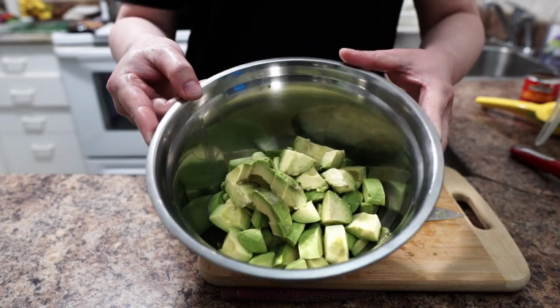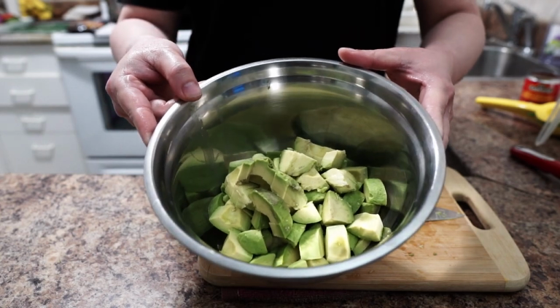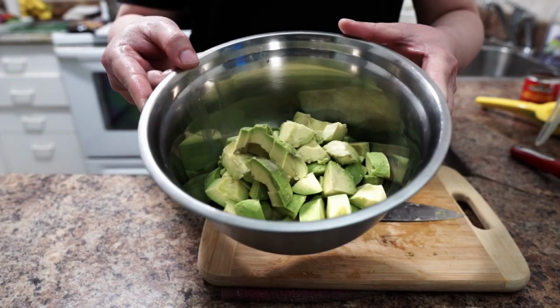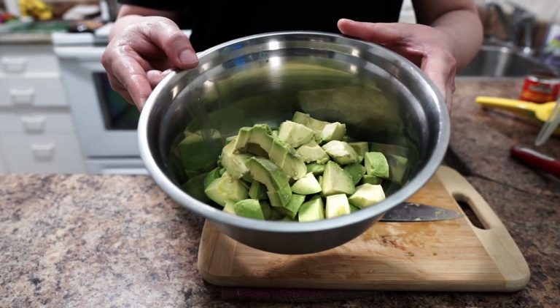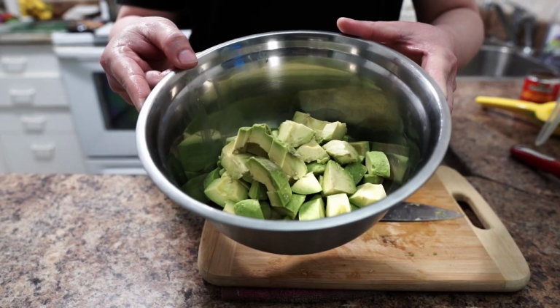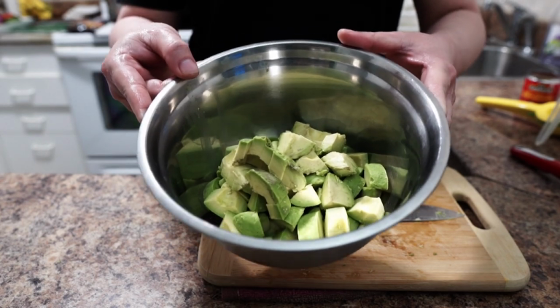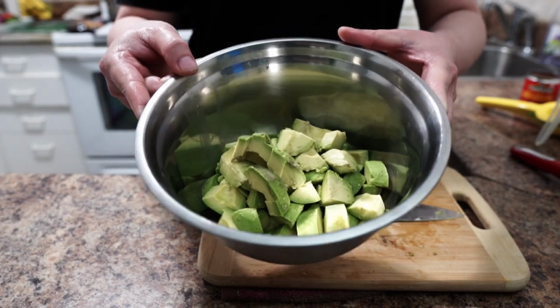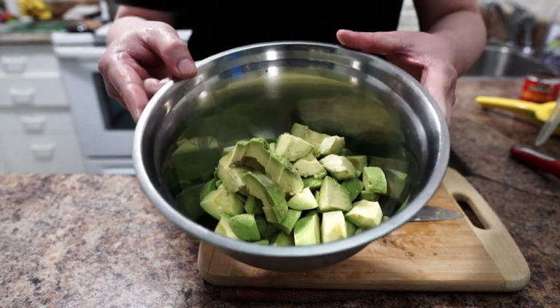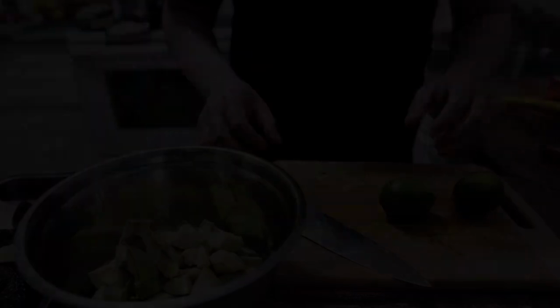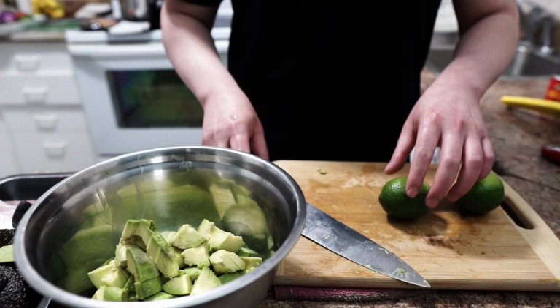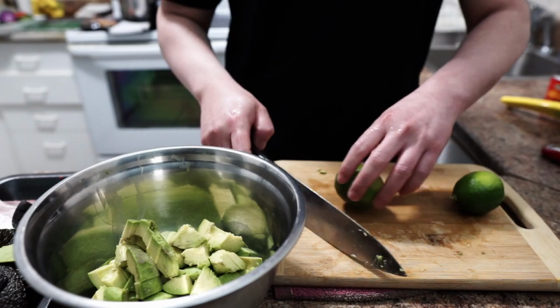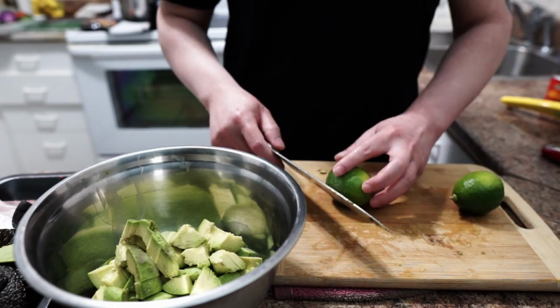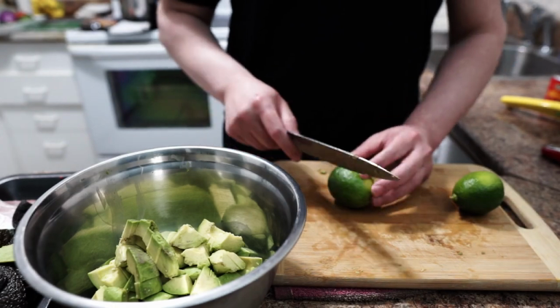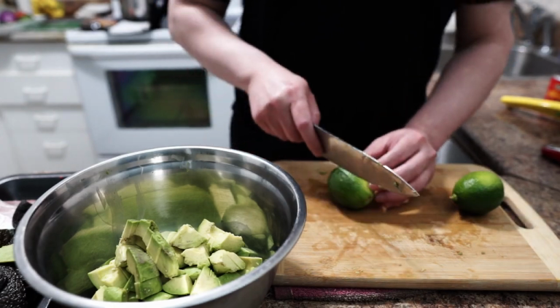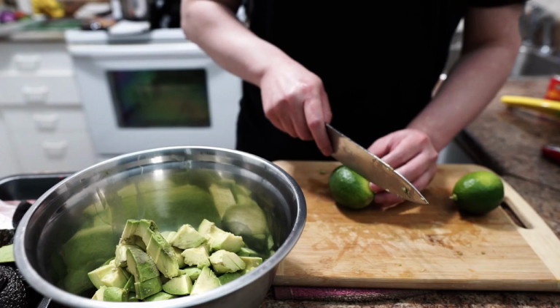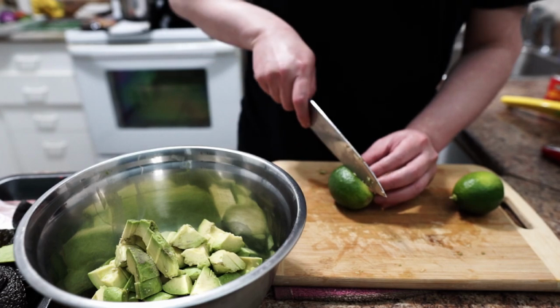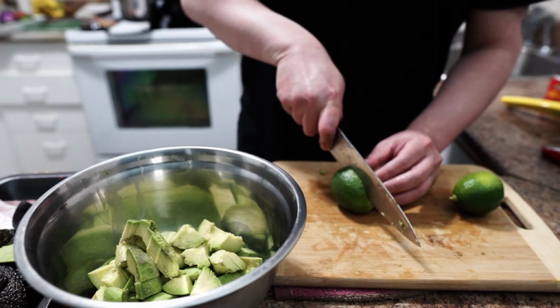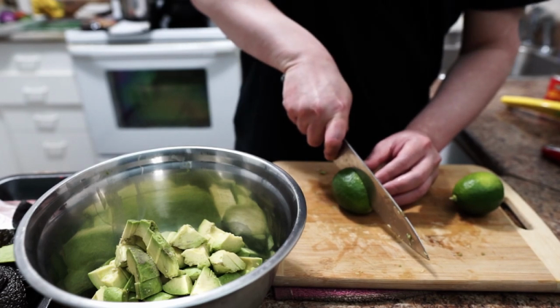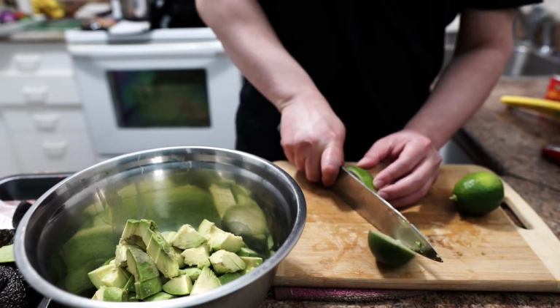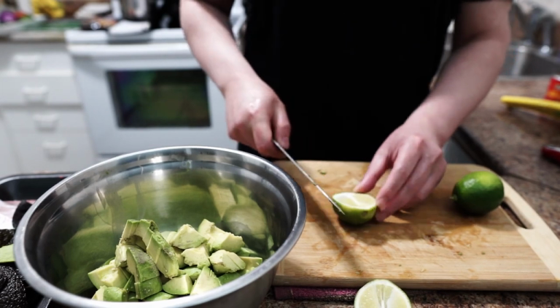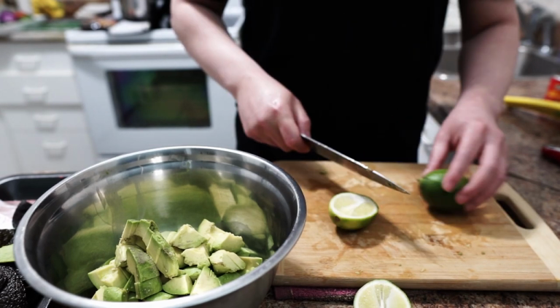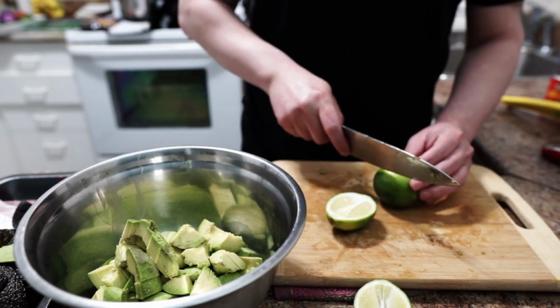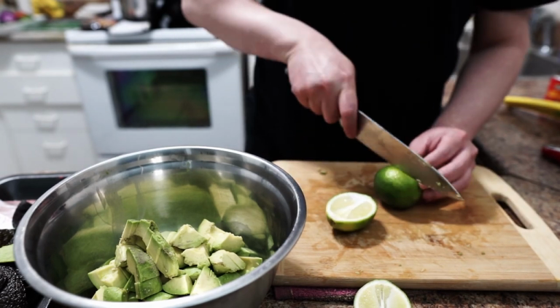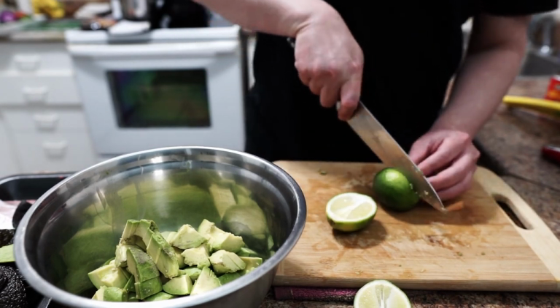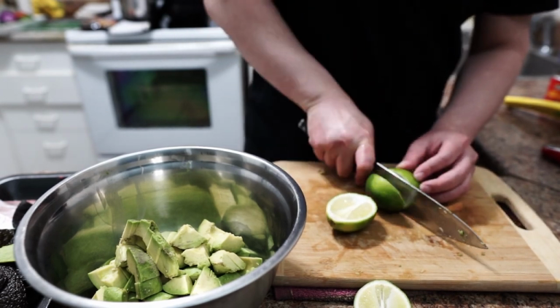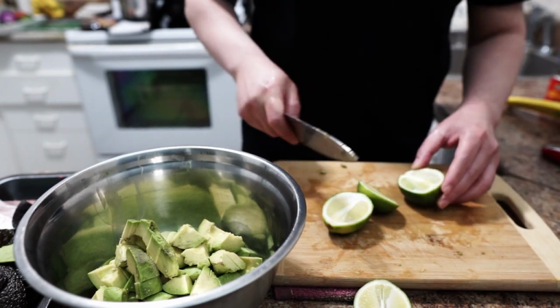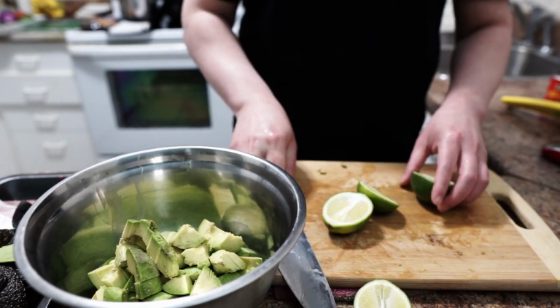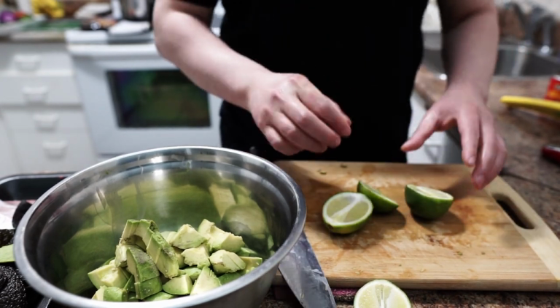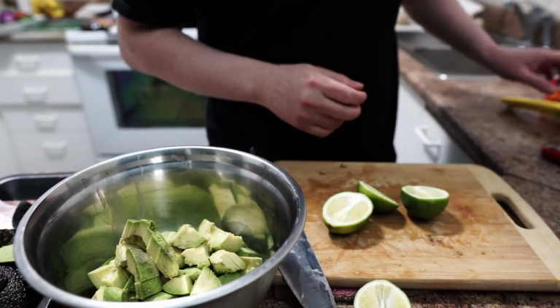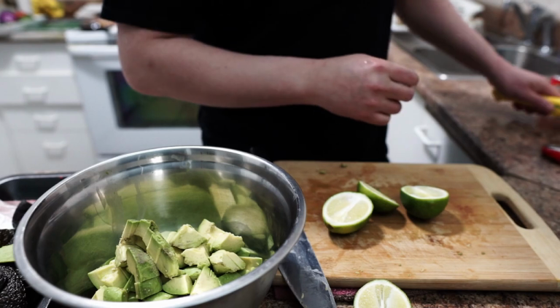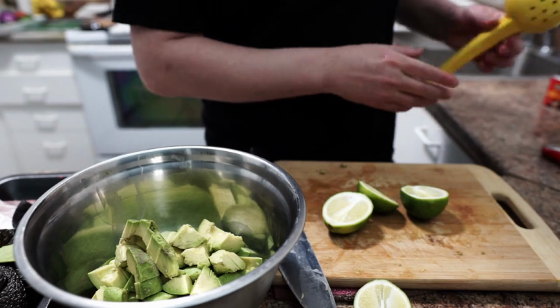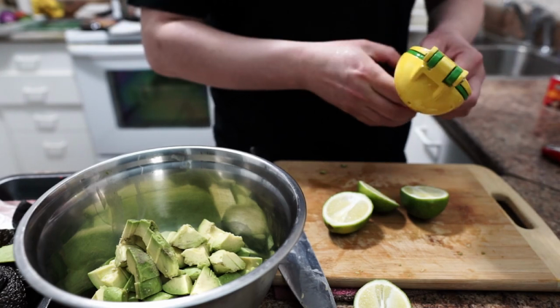Now we're gonna juice our limes. You need juice from two limes. Cut them in half and squeeze.